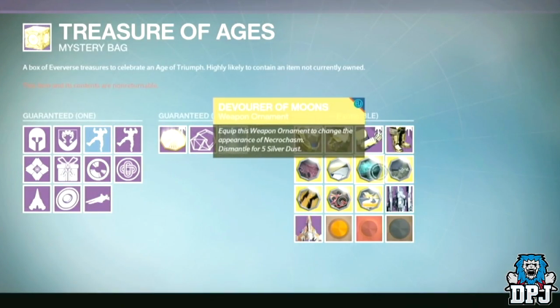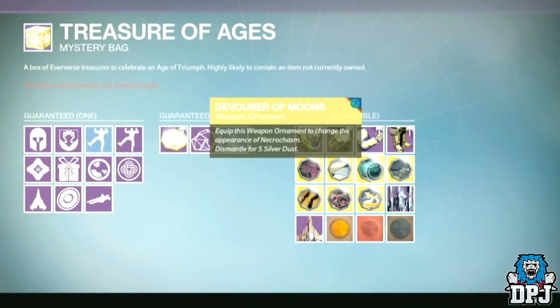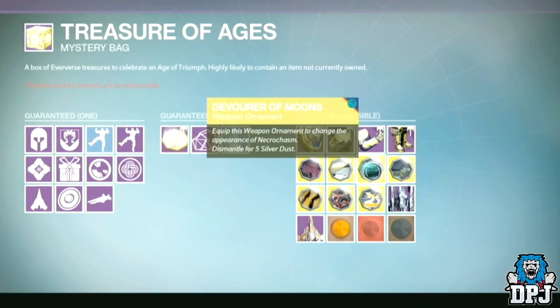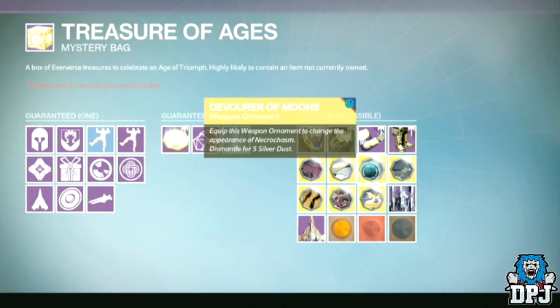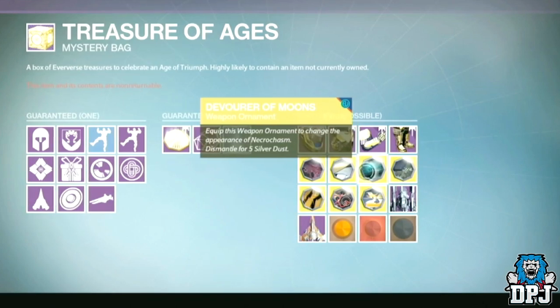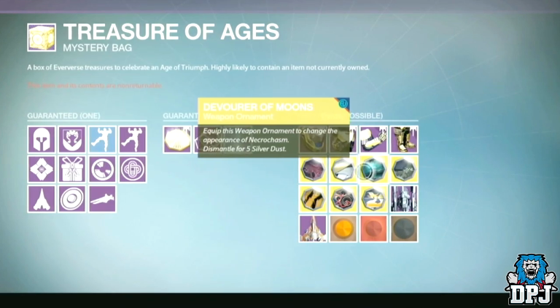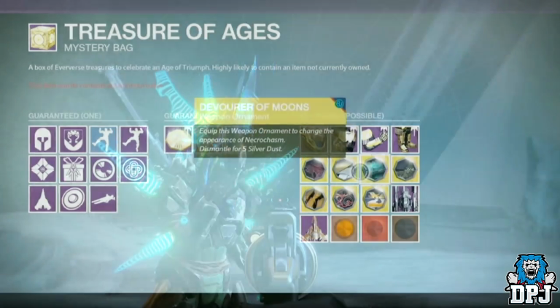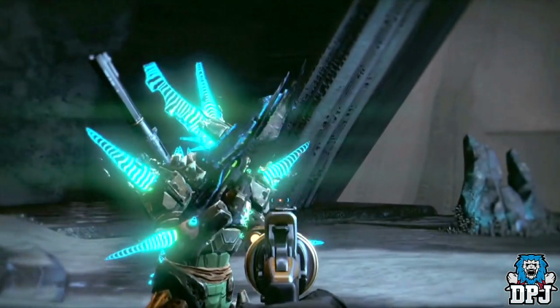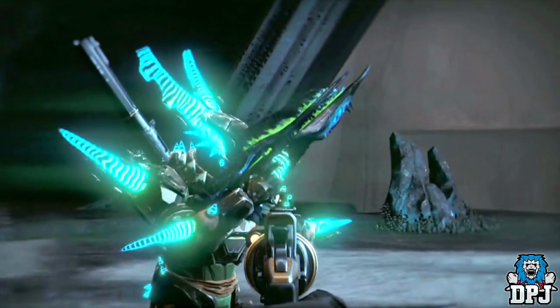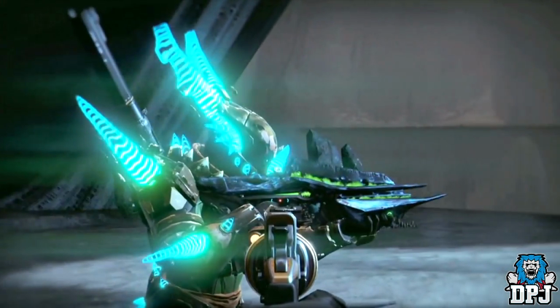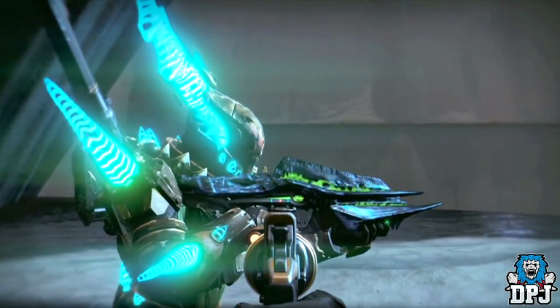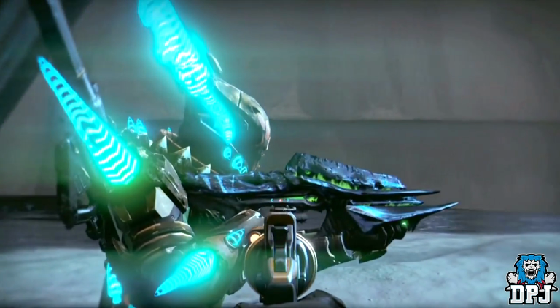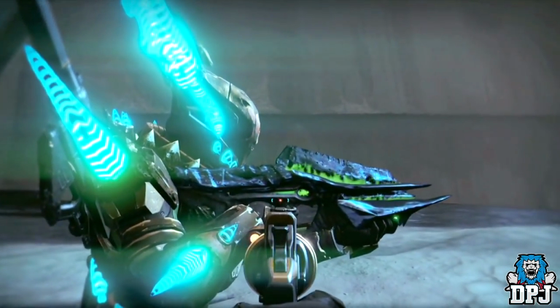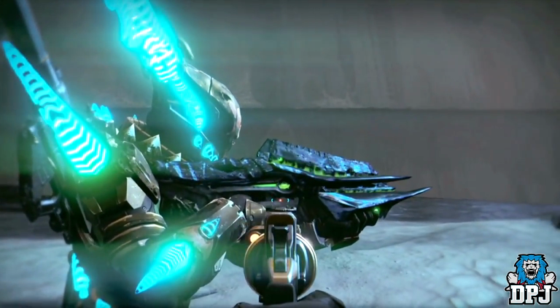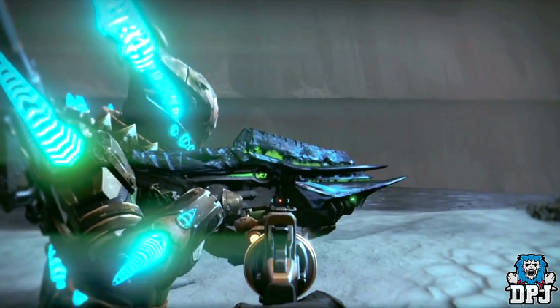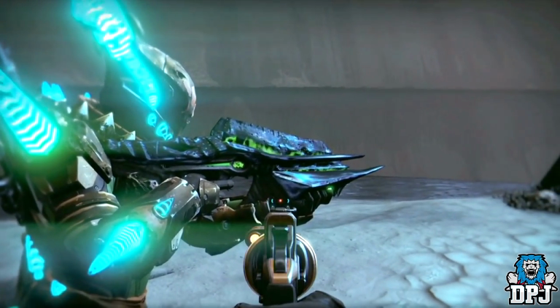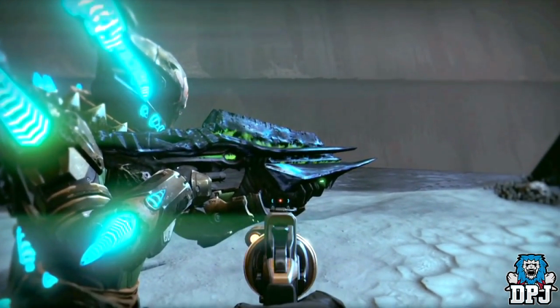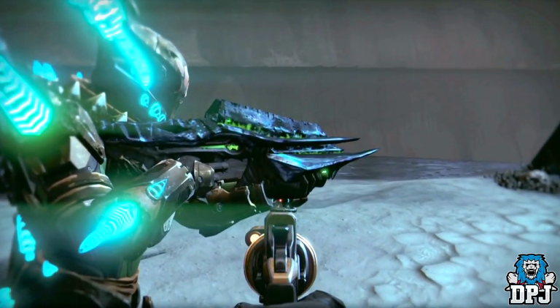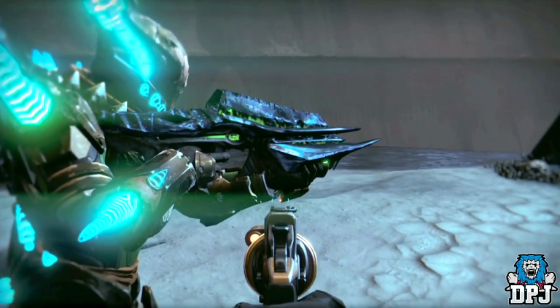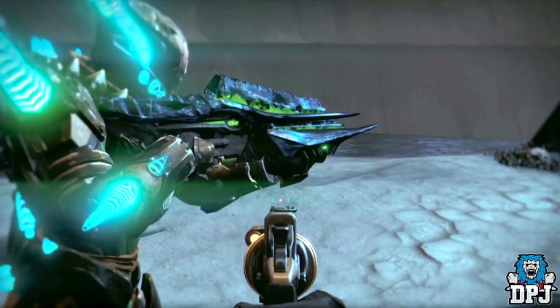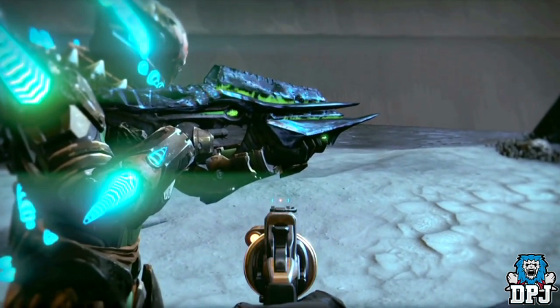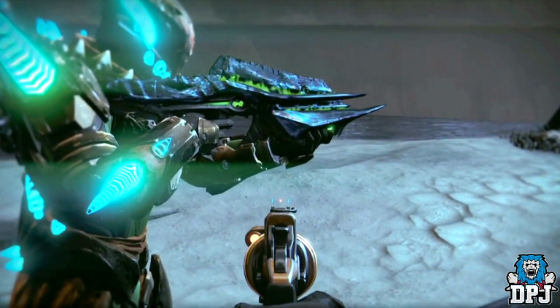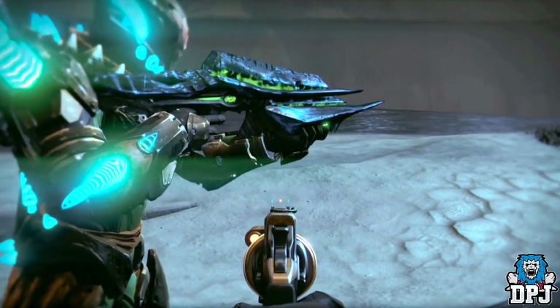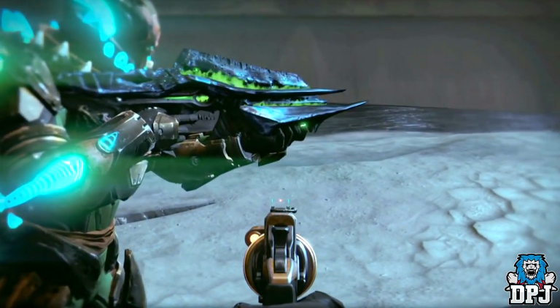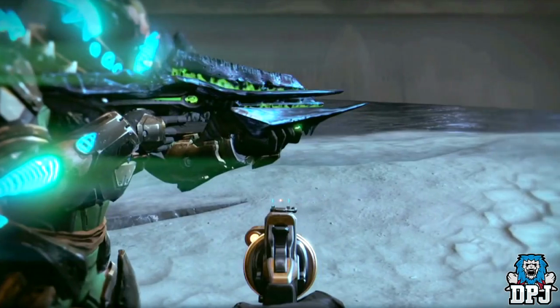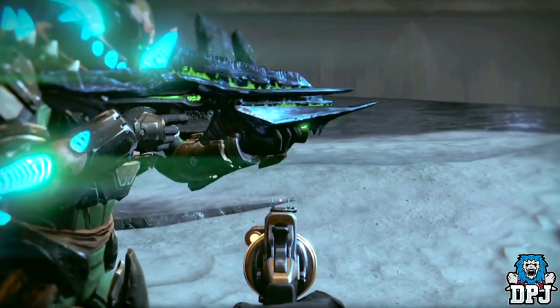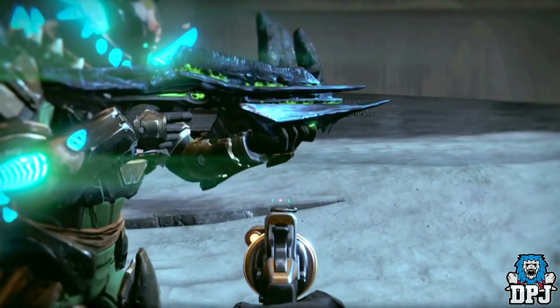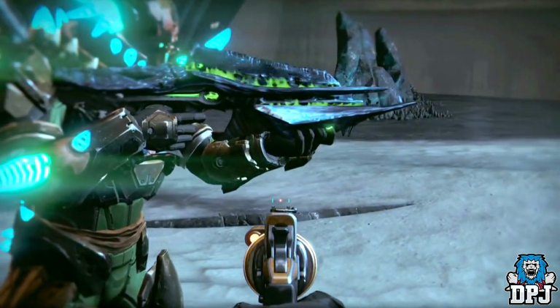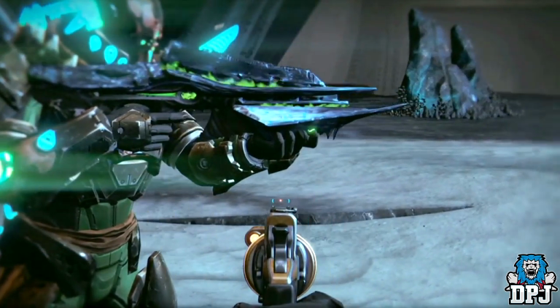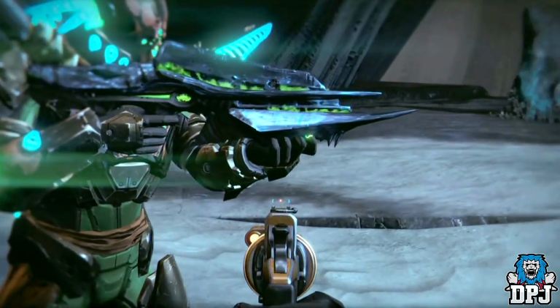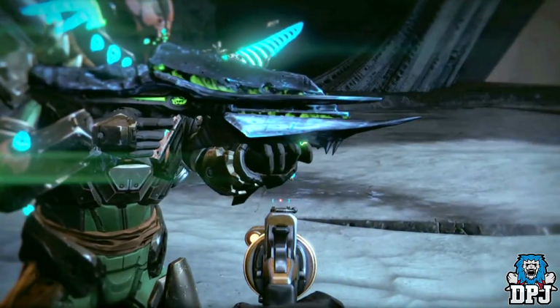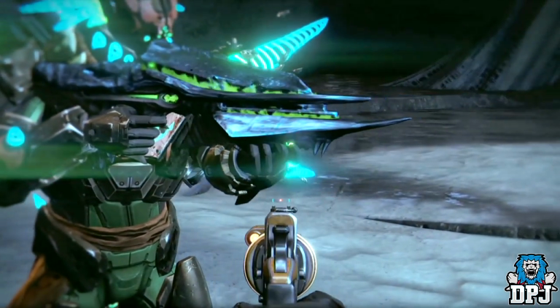Next up we have Devourer of Moons, an ornament for the Necrochasm — the Crota's End exotic weapon. To be honest, it doesn't look too far different from the standard Necrochasm, but it gives off a blue glow instead of the standard green glow we're normally used to.